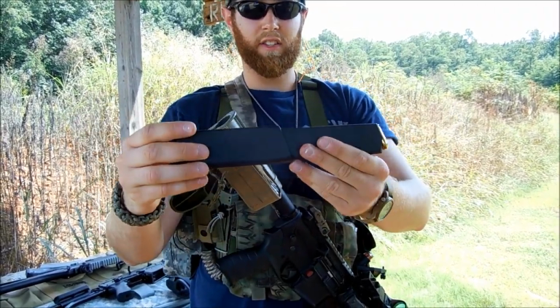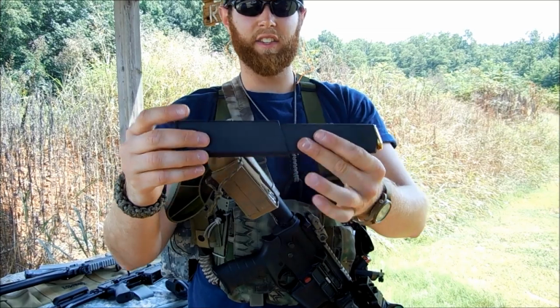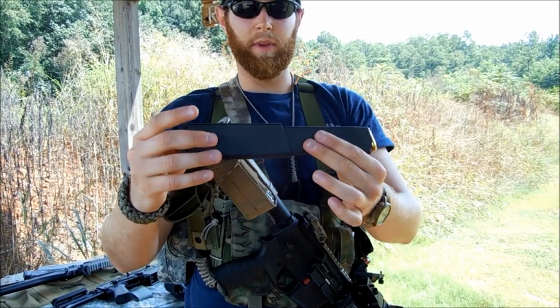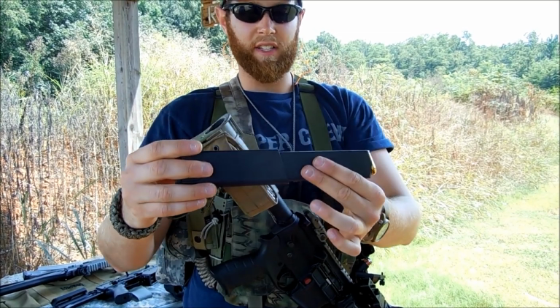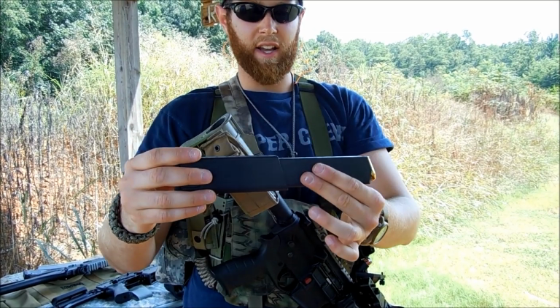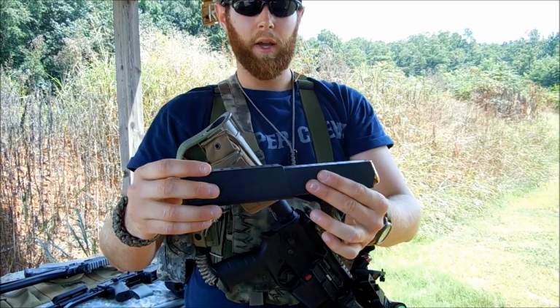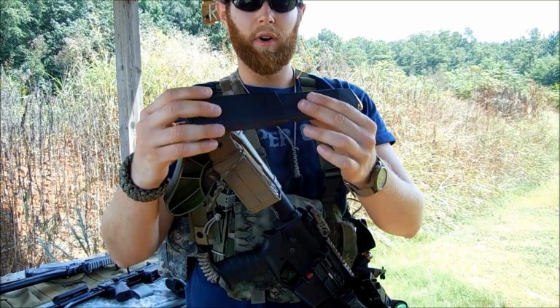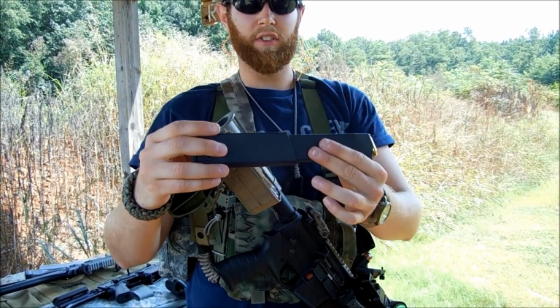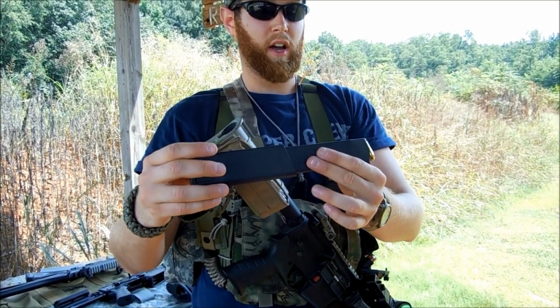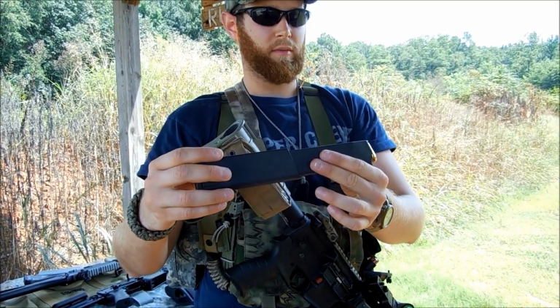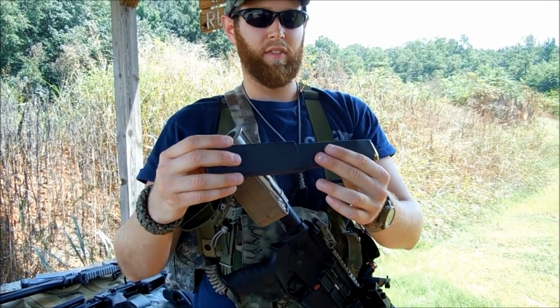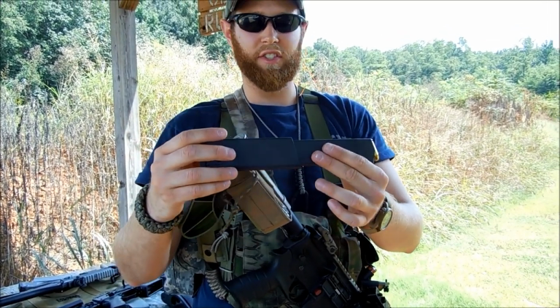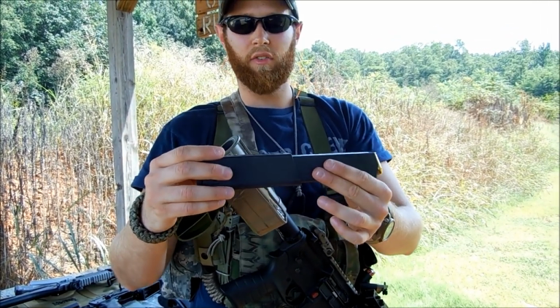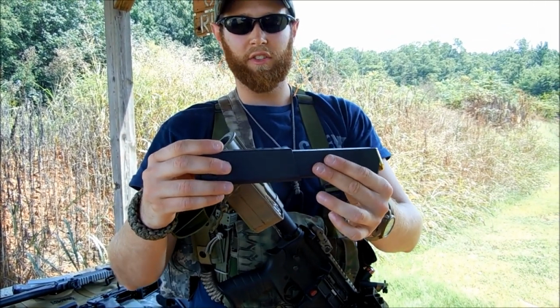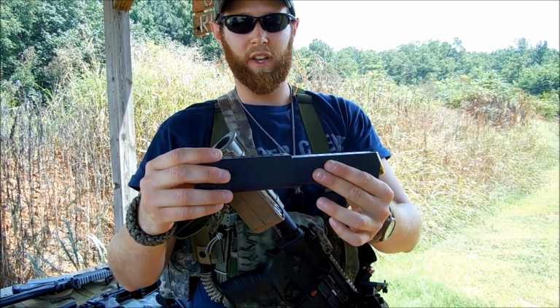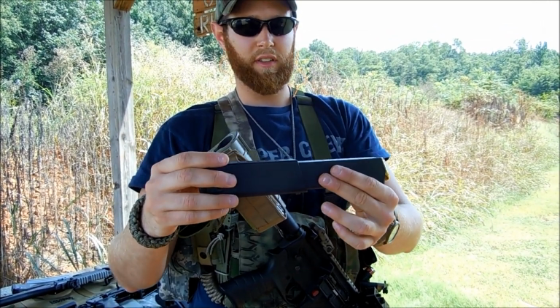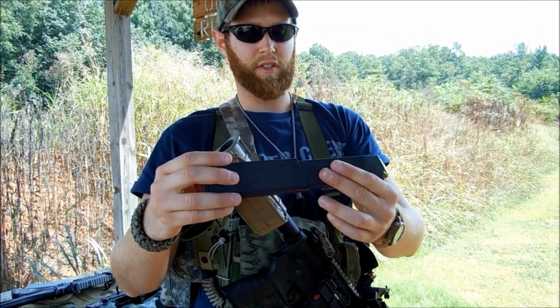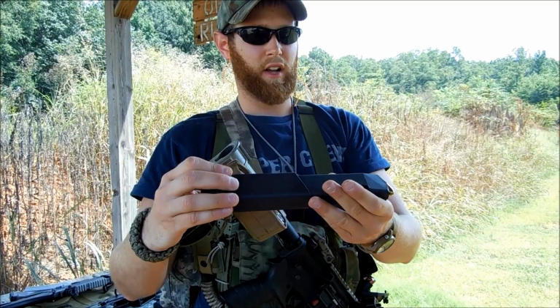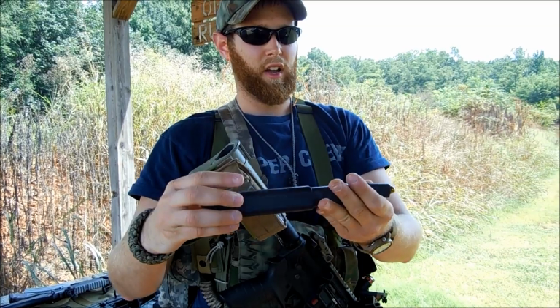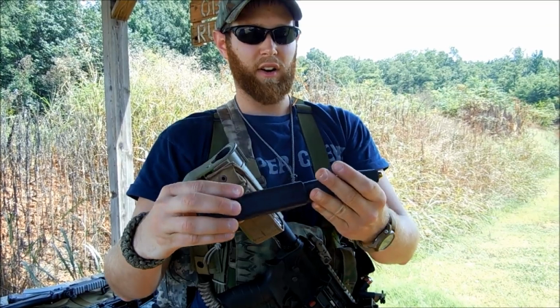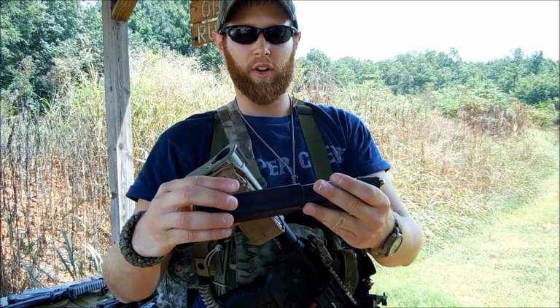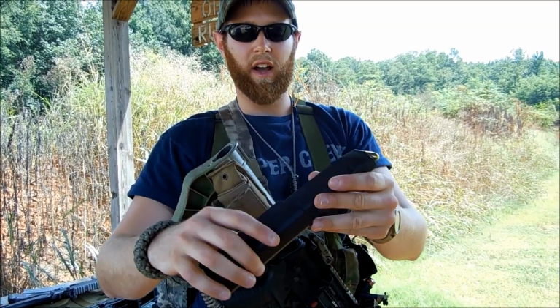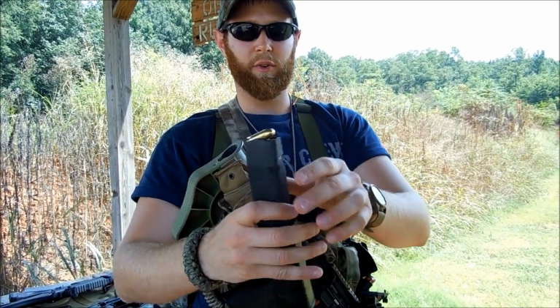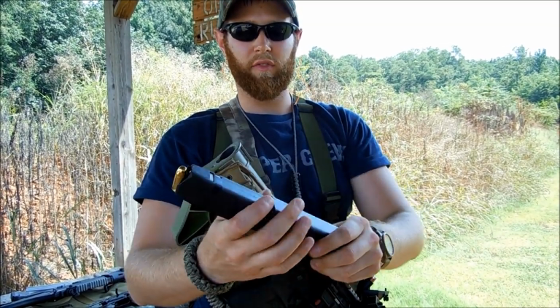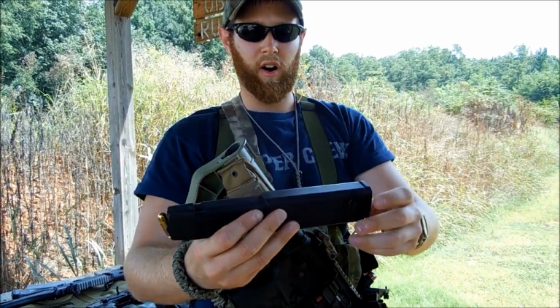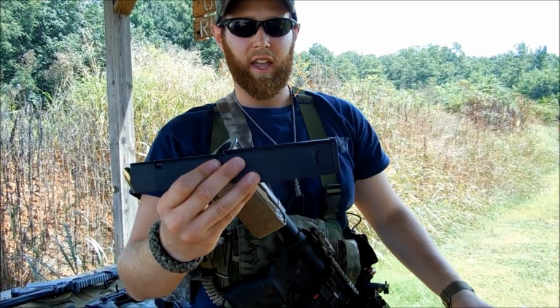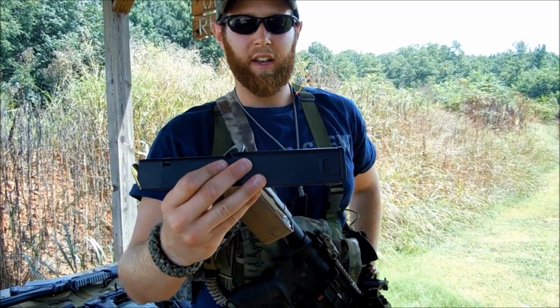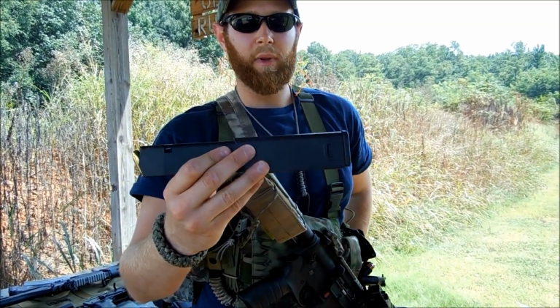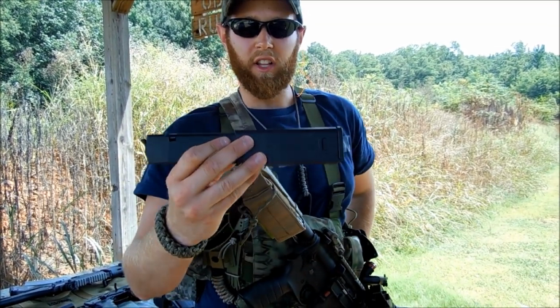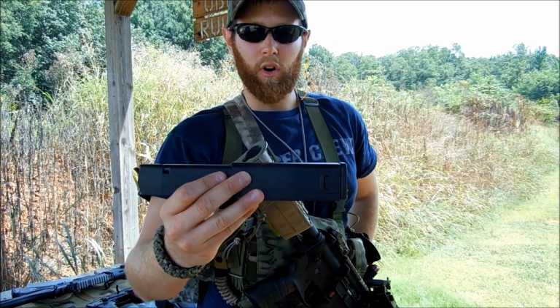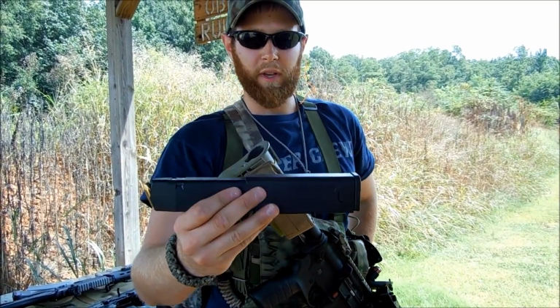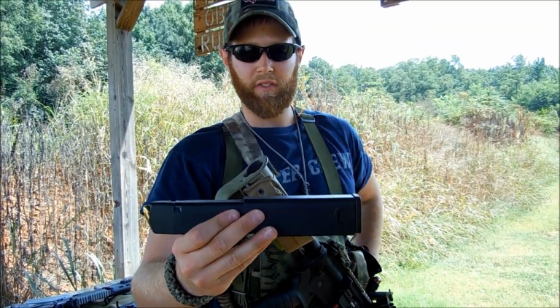Basically like I said, it's going to be very tight. It's also got — I have had zero failures to feed with this. I've shot it several hundred rounds through it so far.